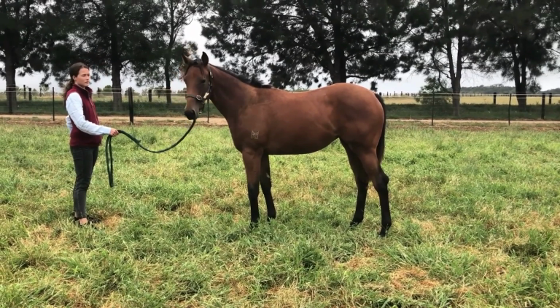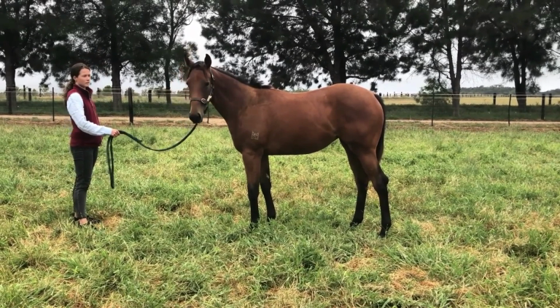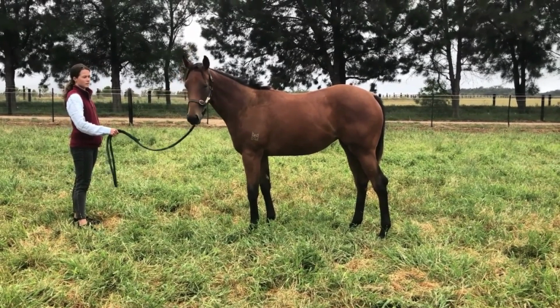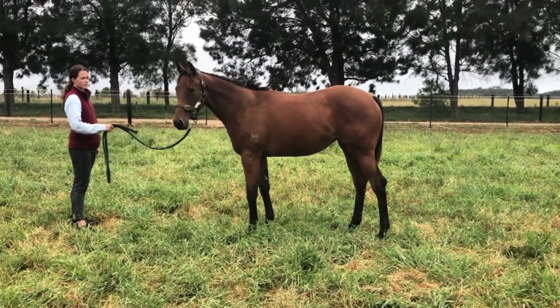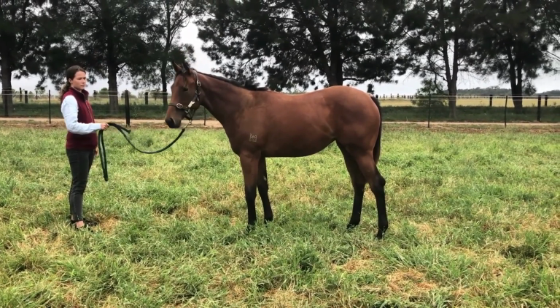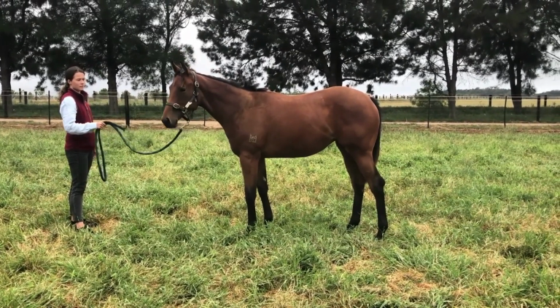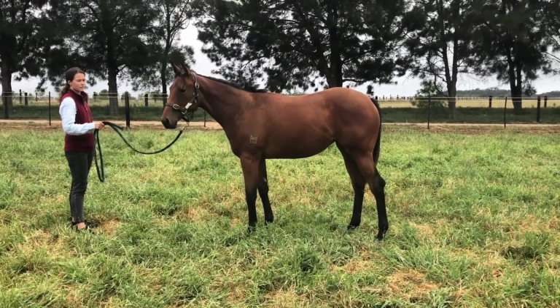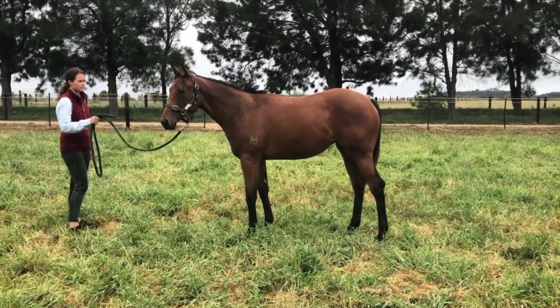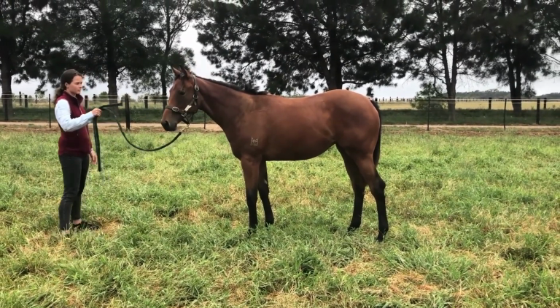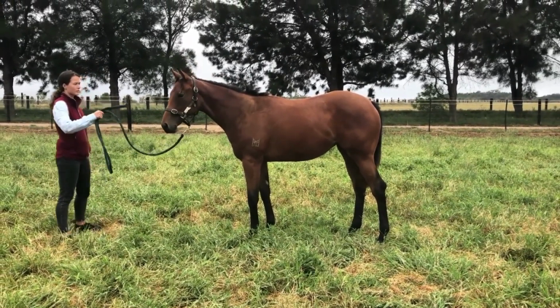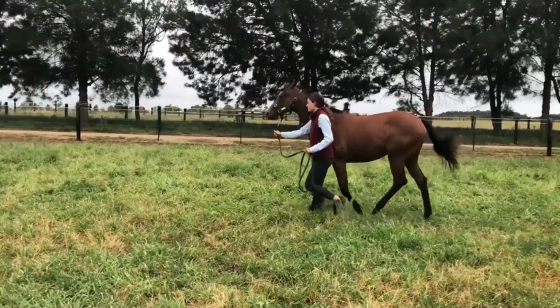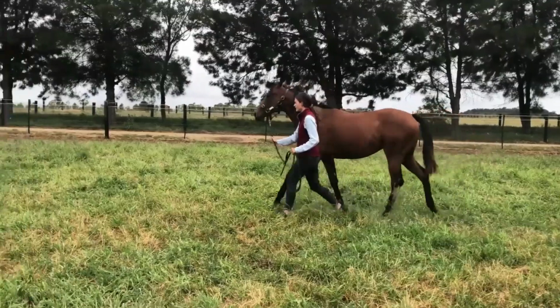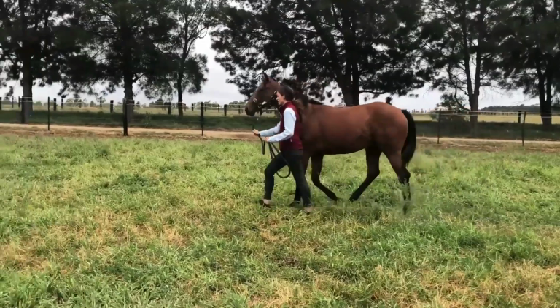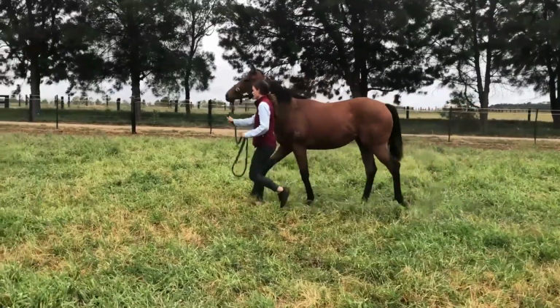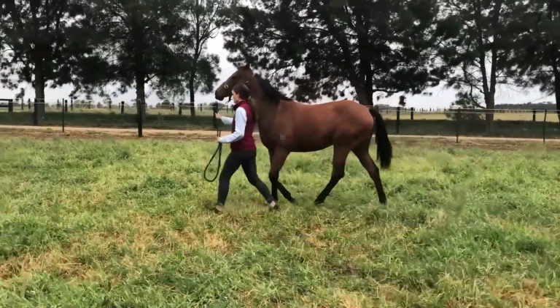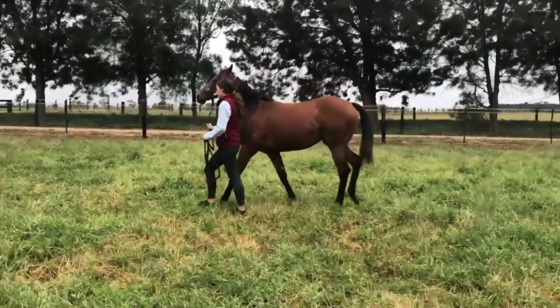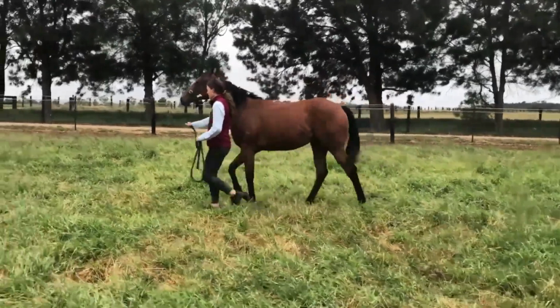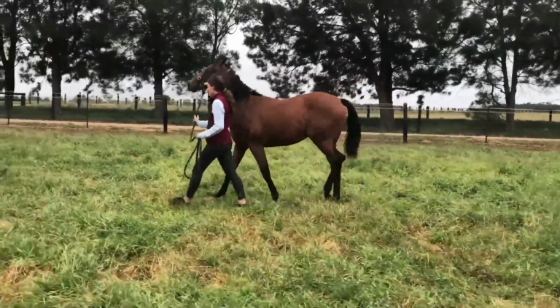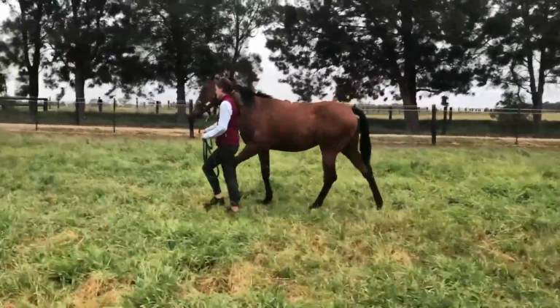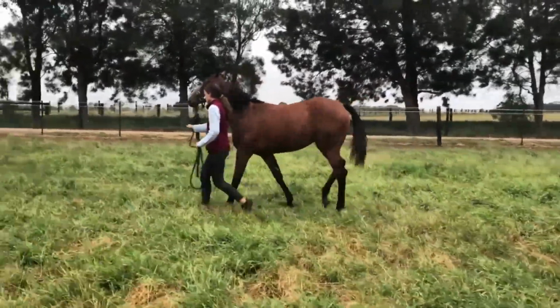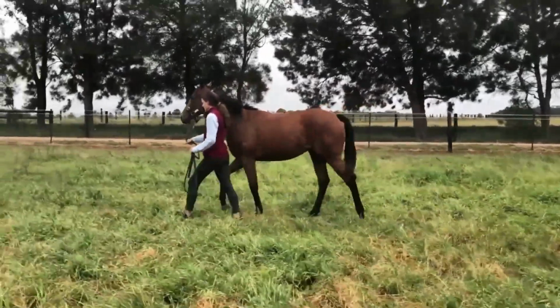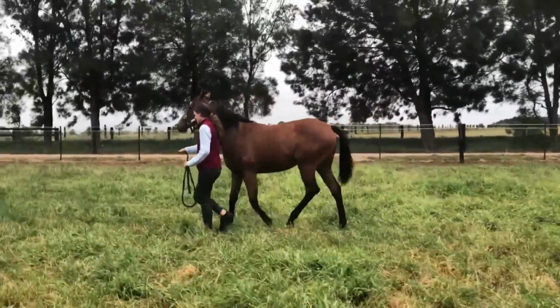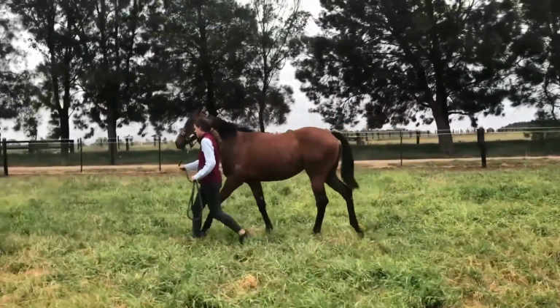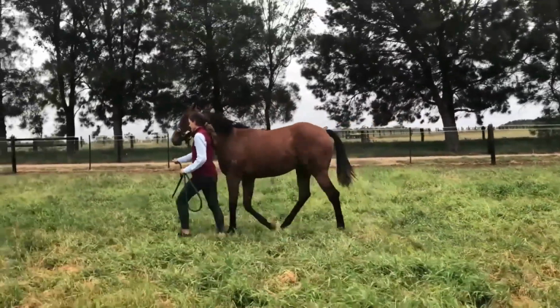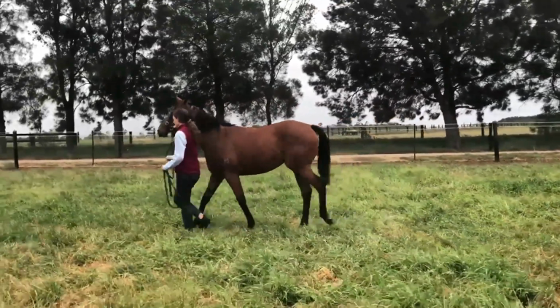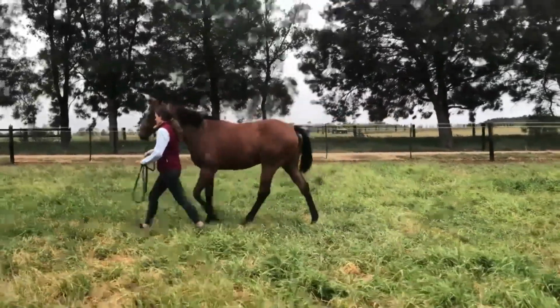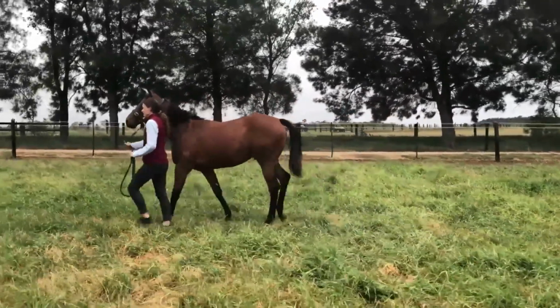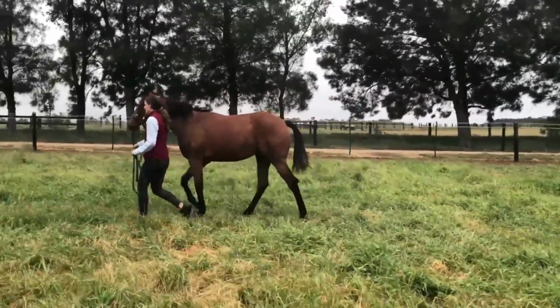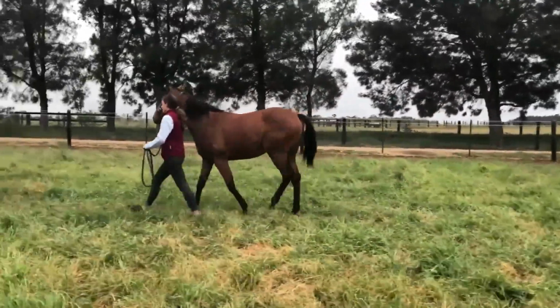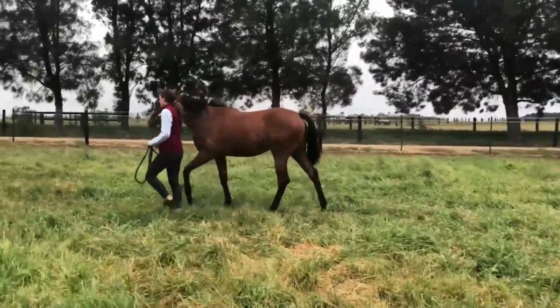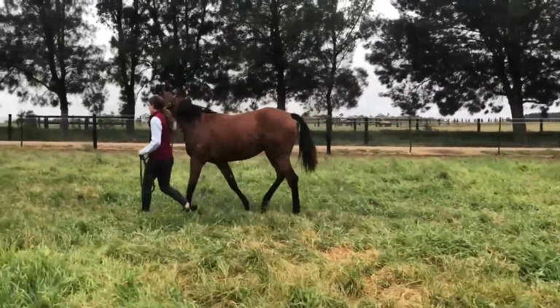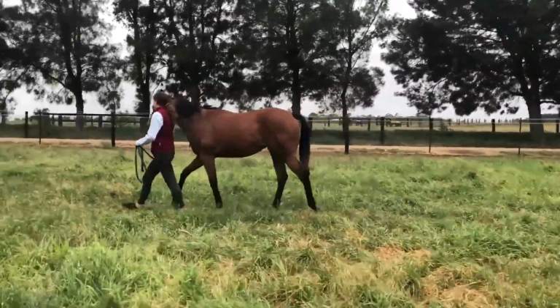He only had a small crop because he doesn't always fire the full shot, but they're really making their presence felt on the track and are really natural running types.